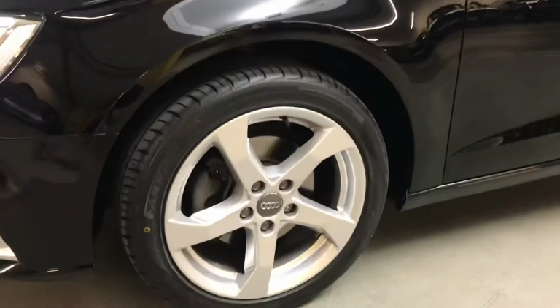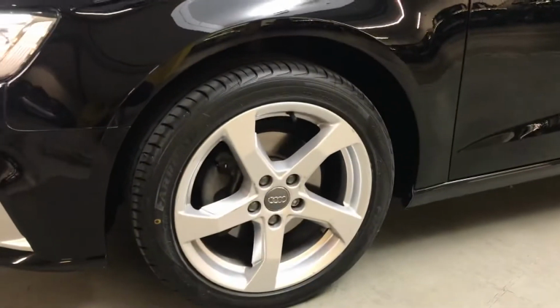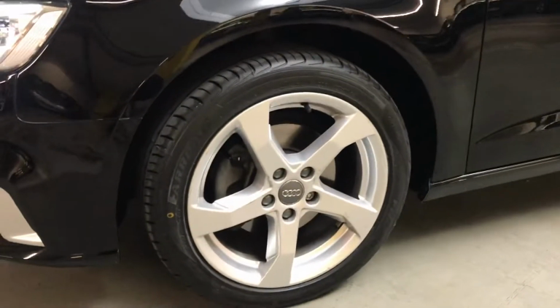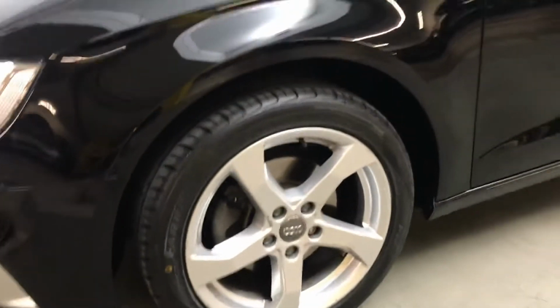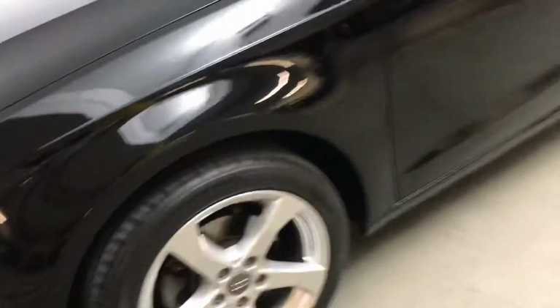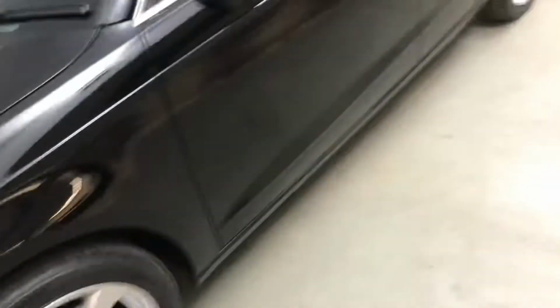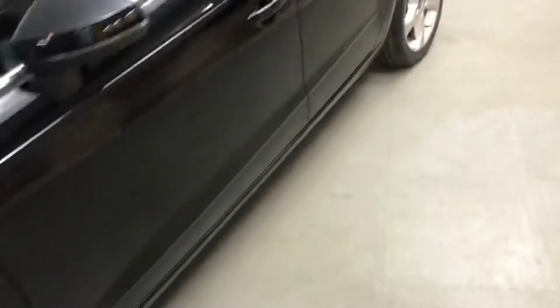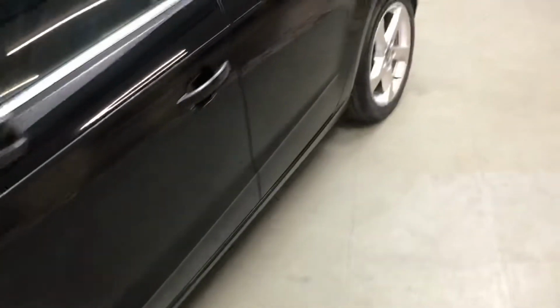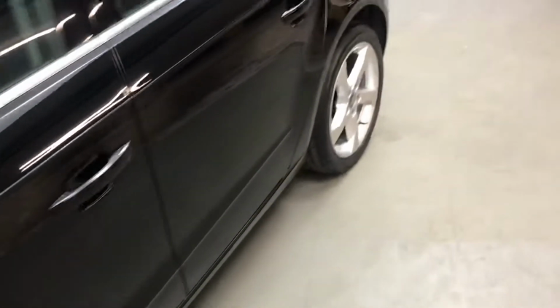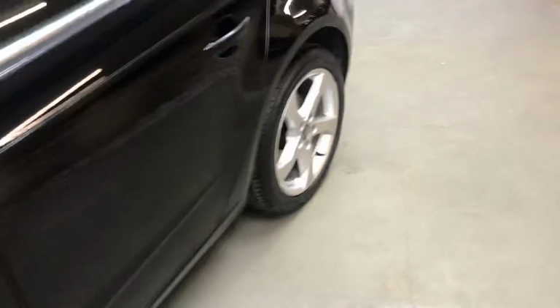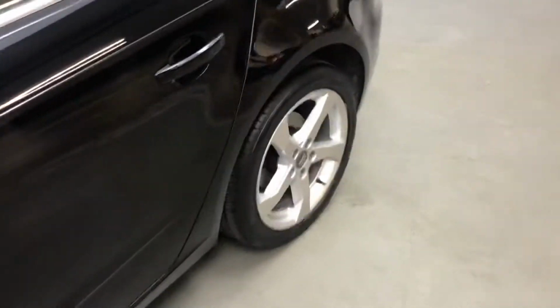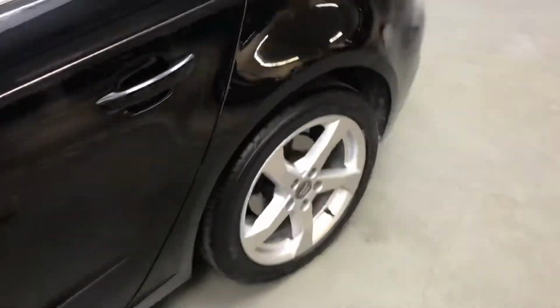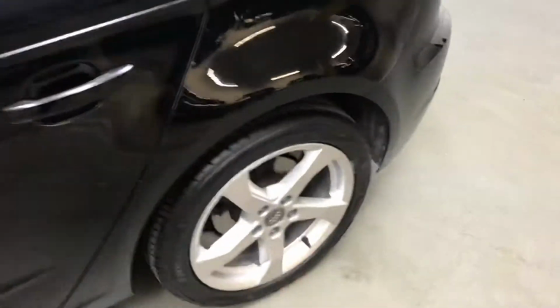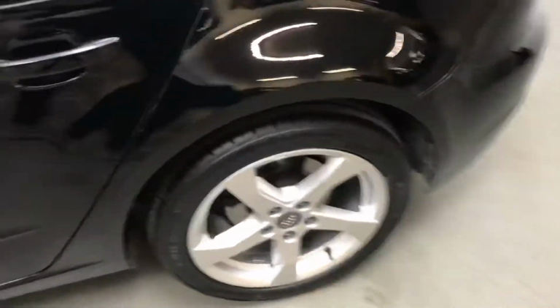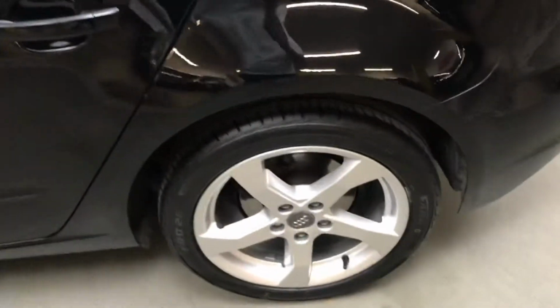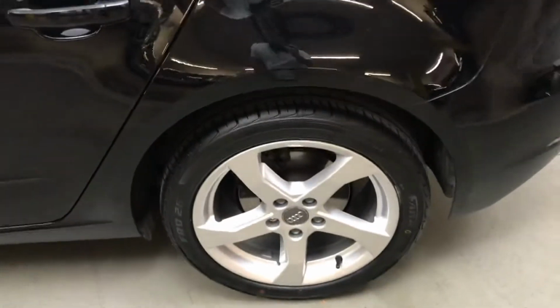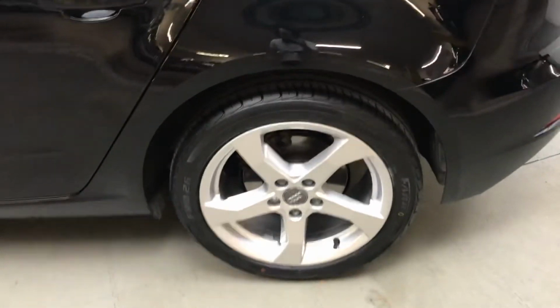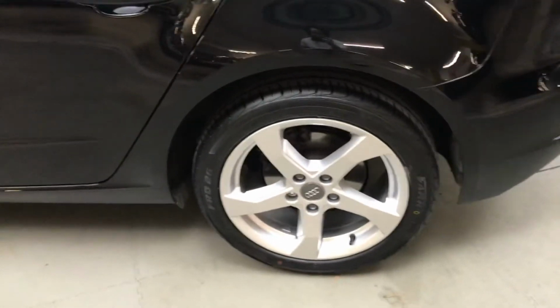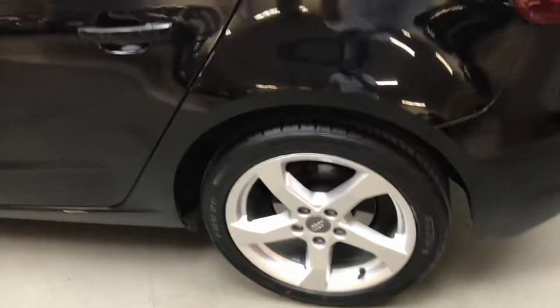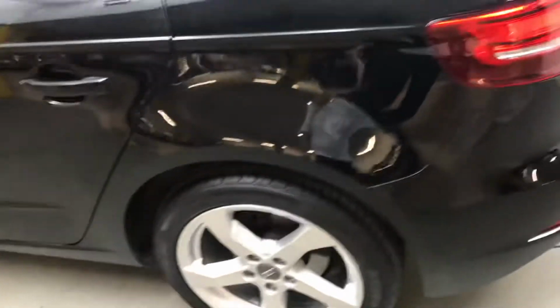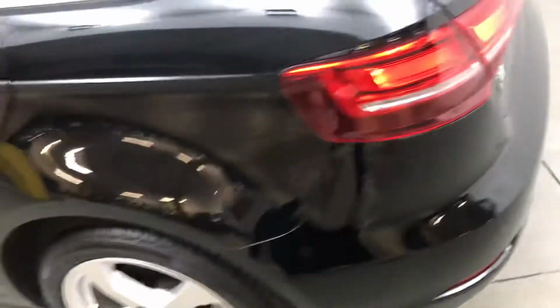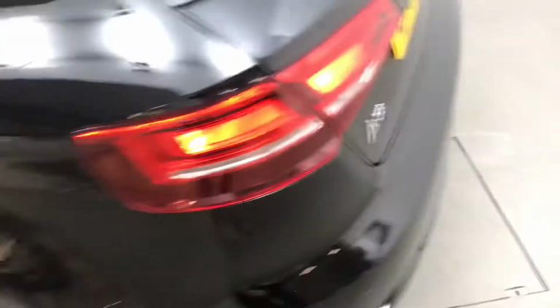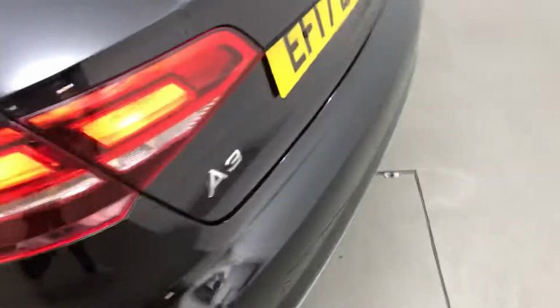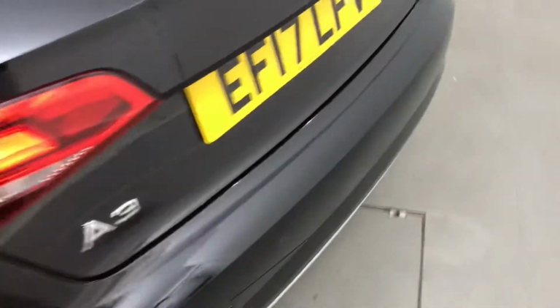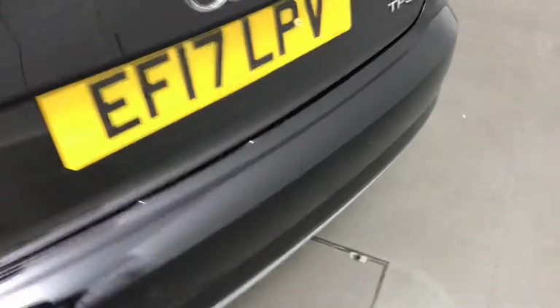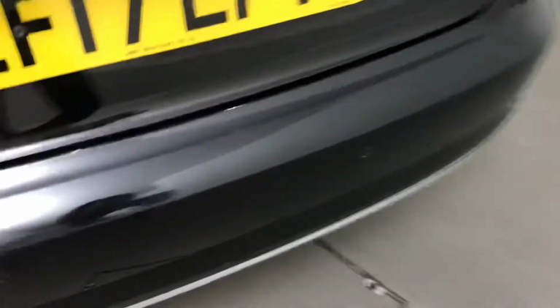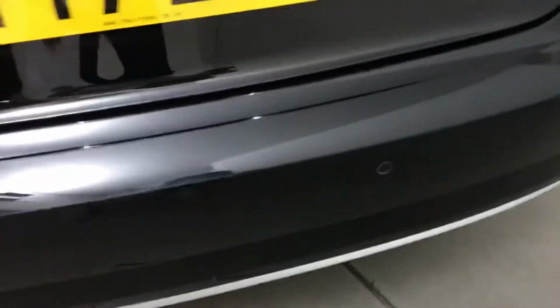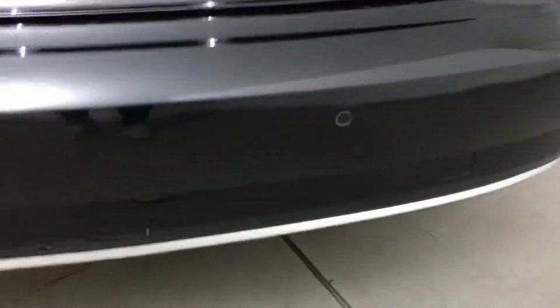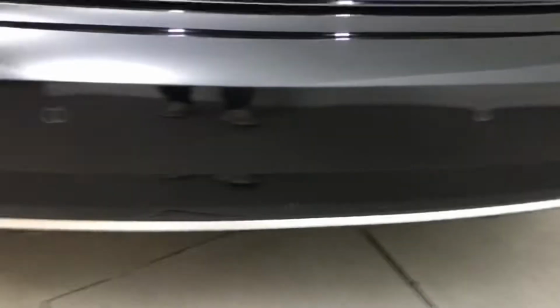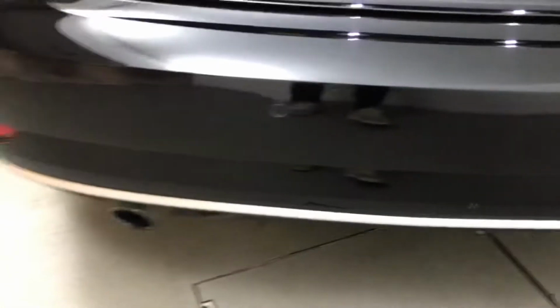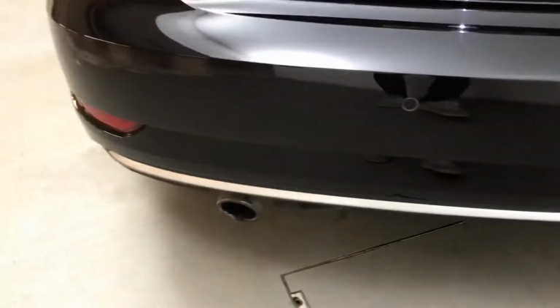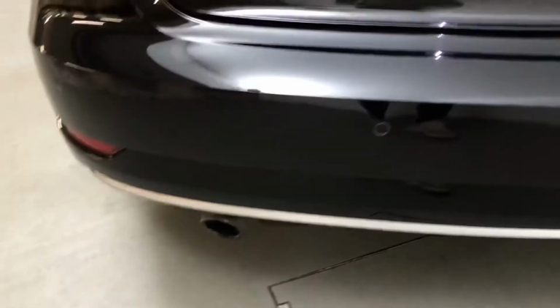All the wheels and tyres are in very good condition. Really nice spec on this car — it's got lots of extras on it, and there you can see the reversing sensors.